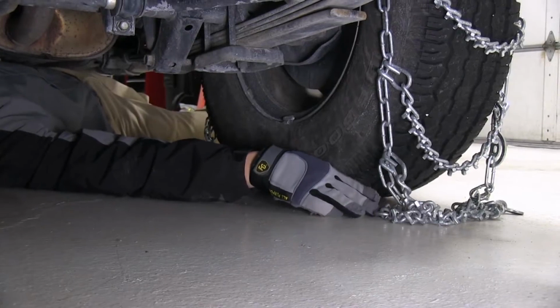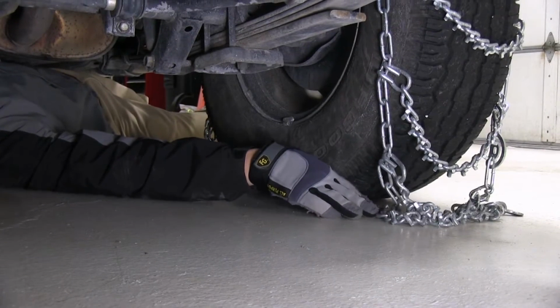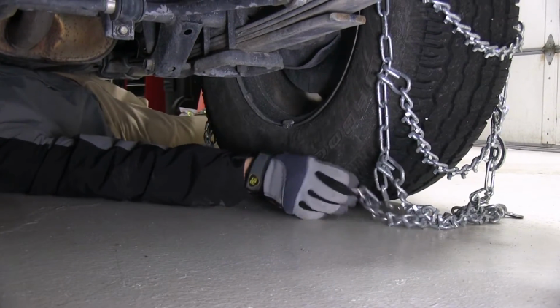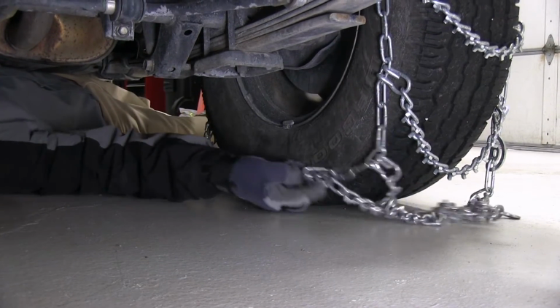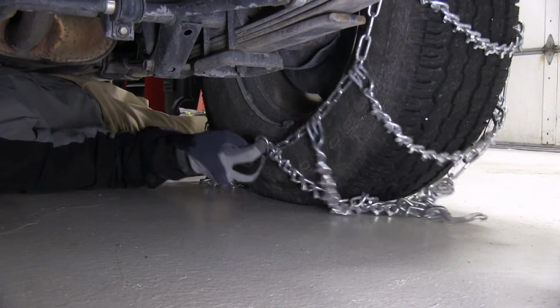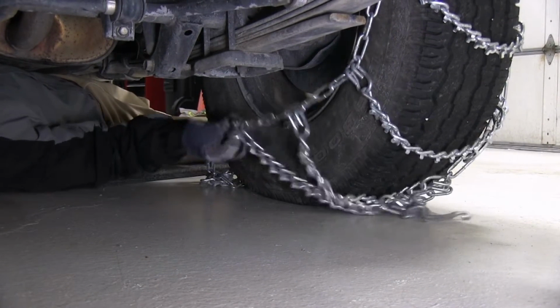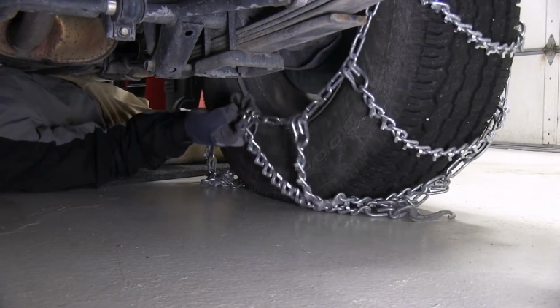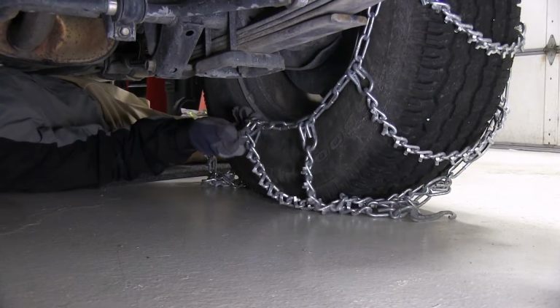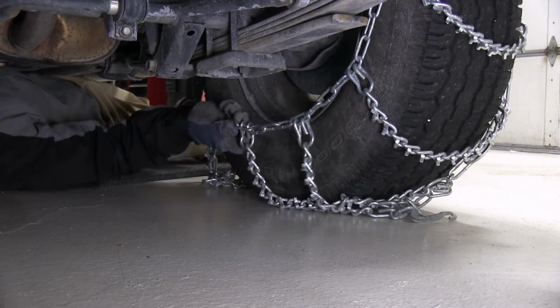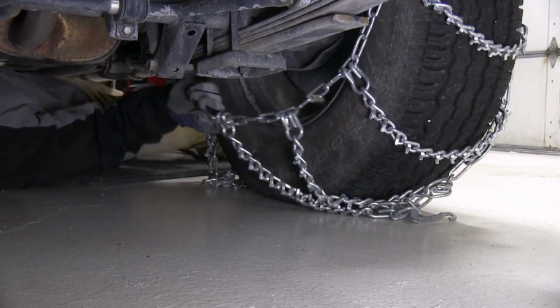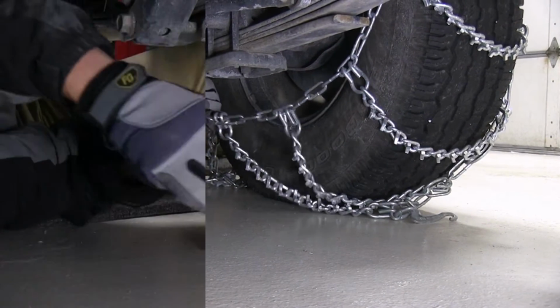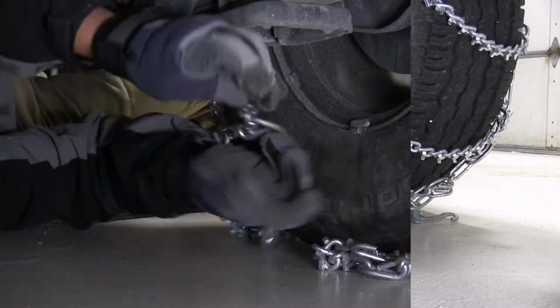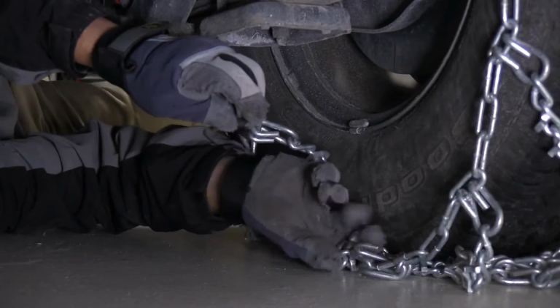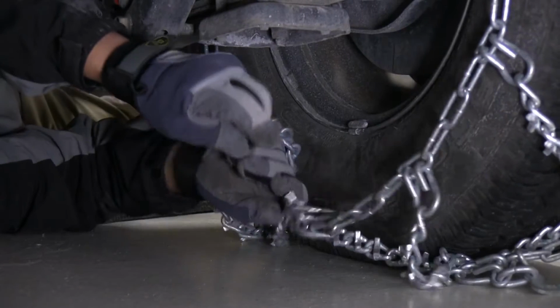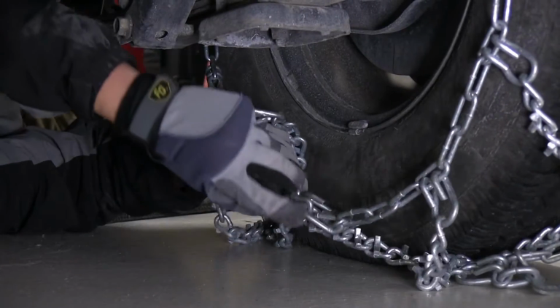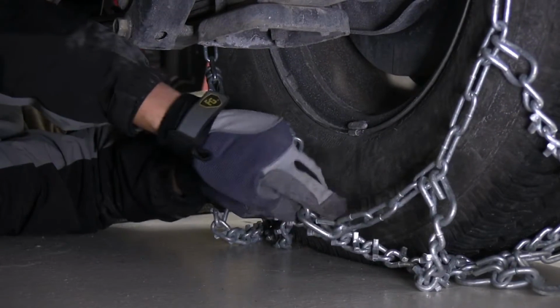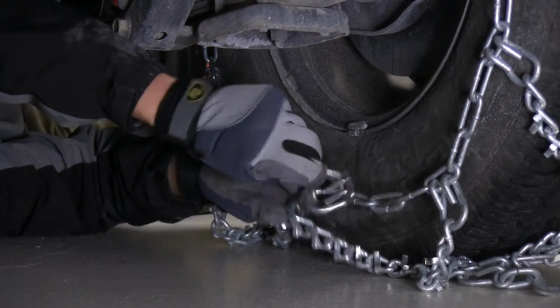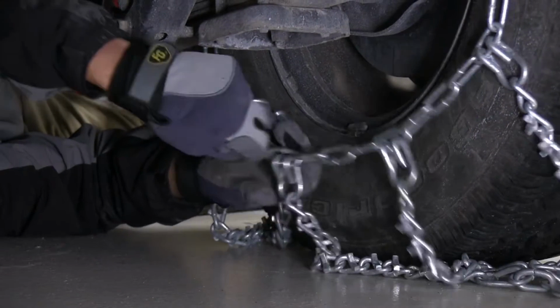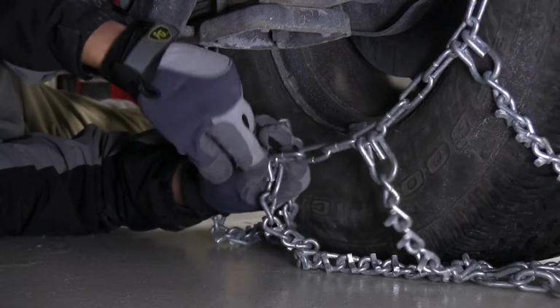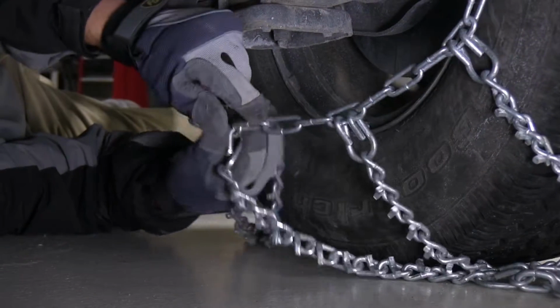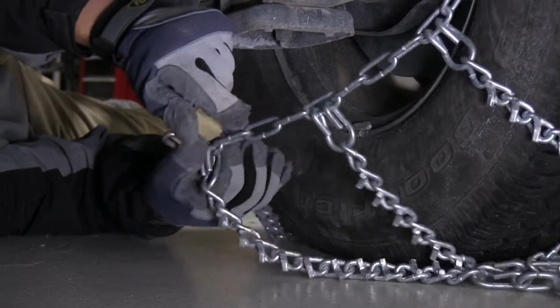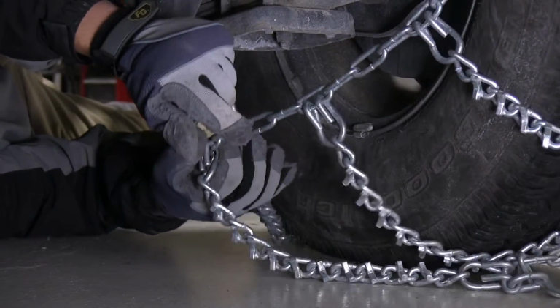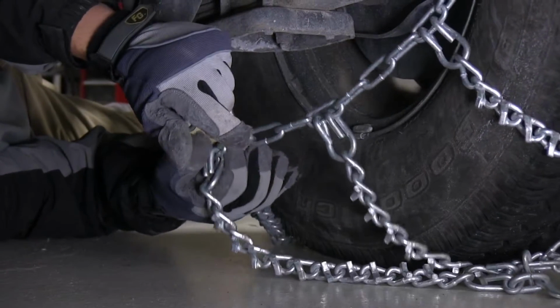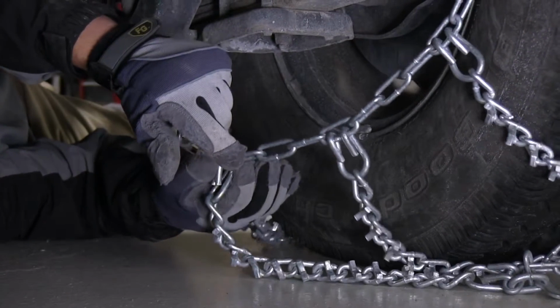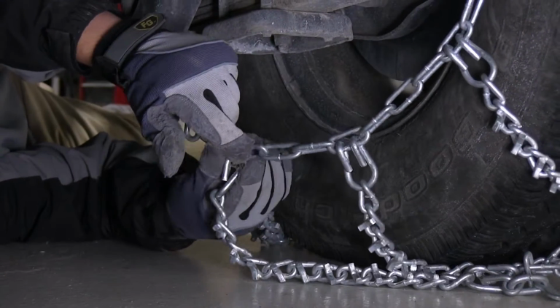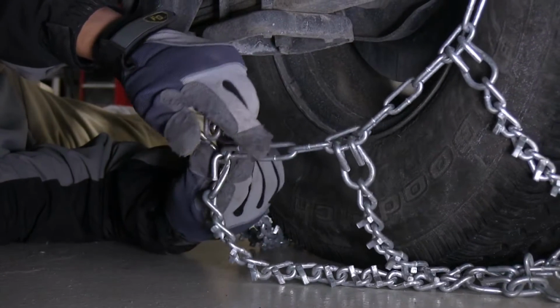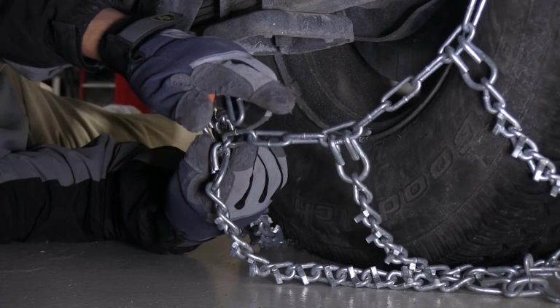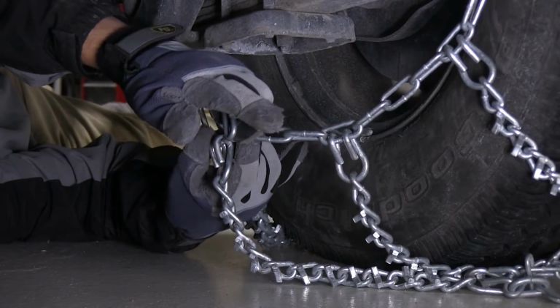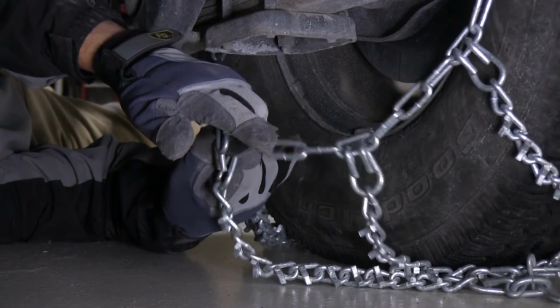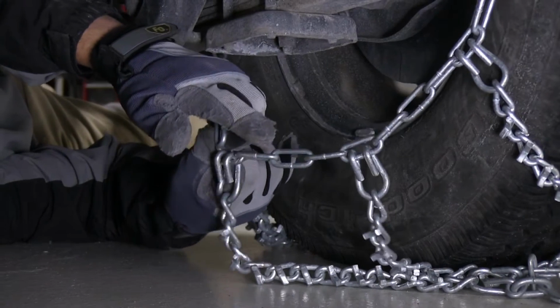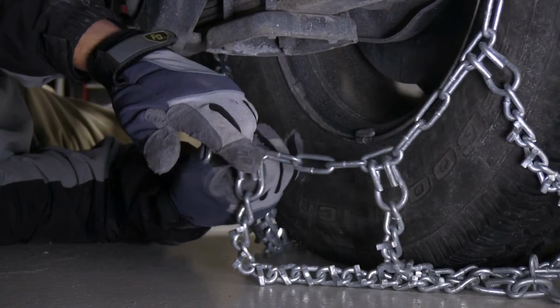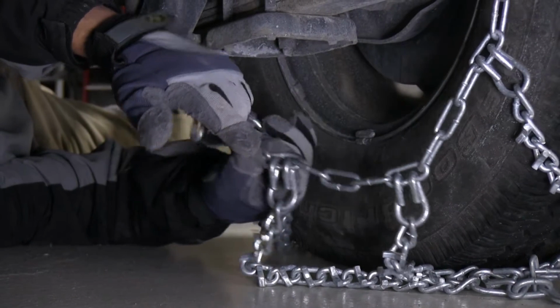Now we'll go ahead and move to the inside of the tire, where we will connect the hook and link. Note, however many links that you hook on the inside can either be one more, one less, or even links on the outside.